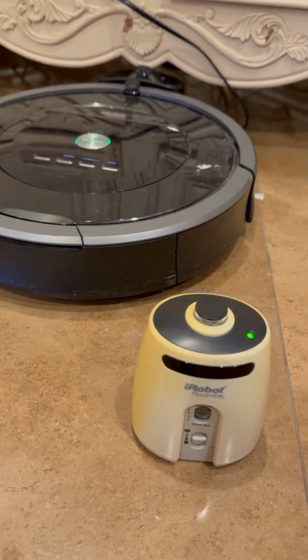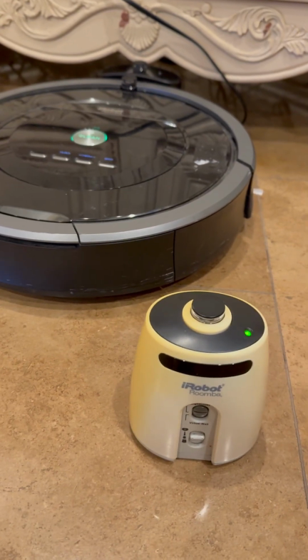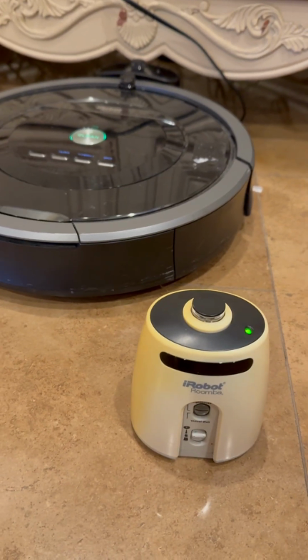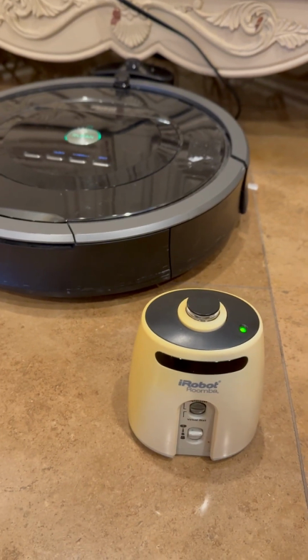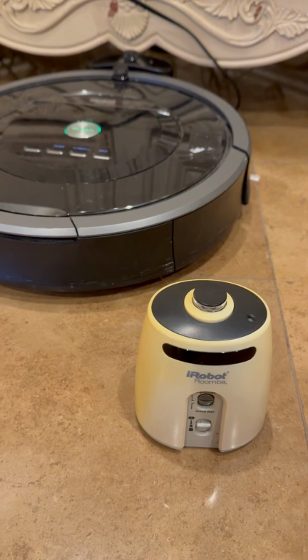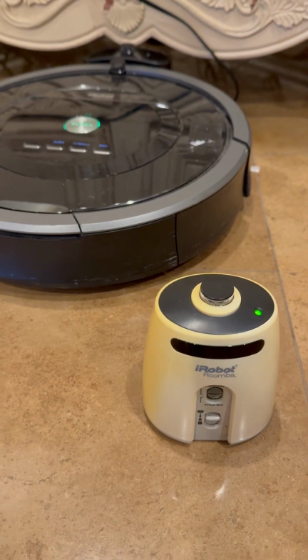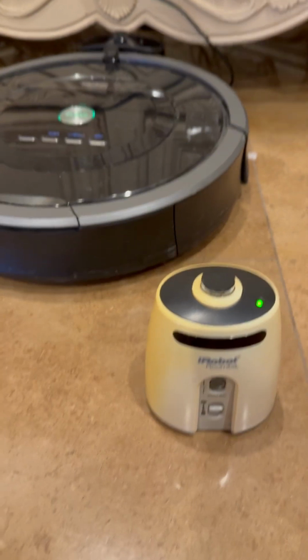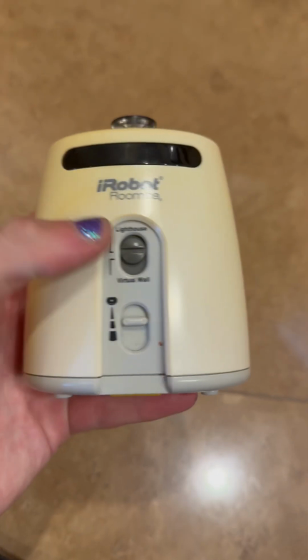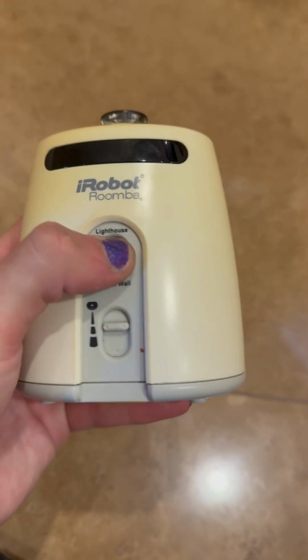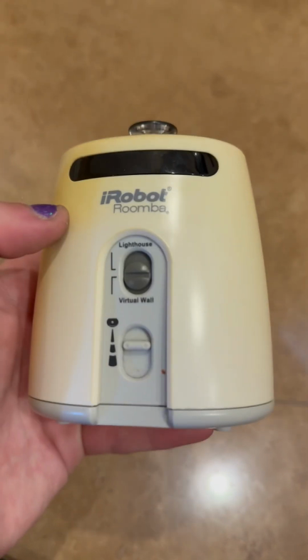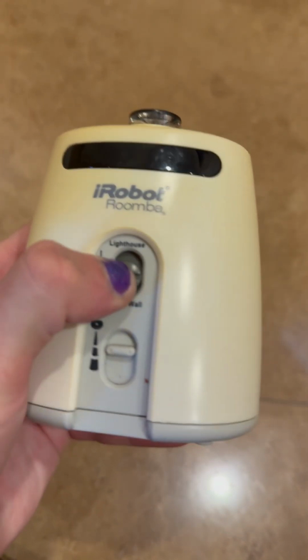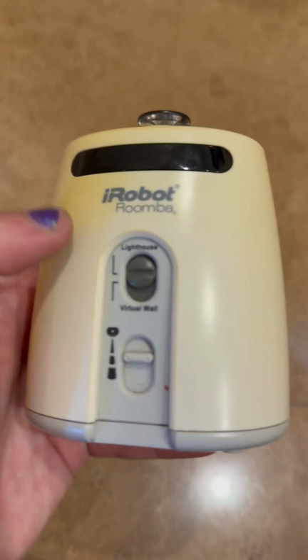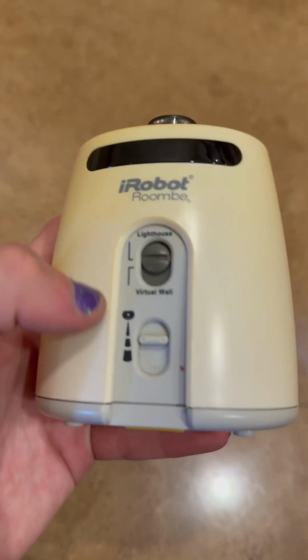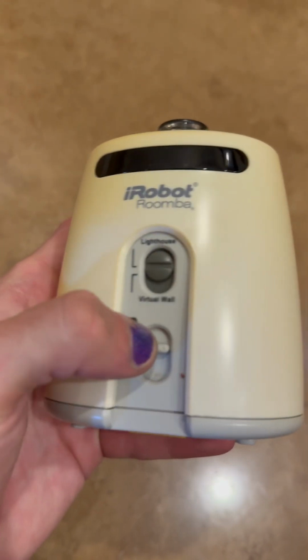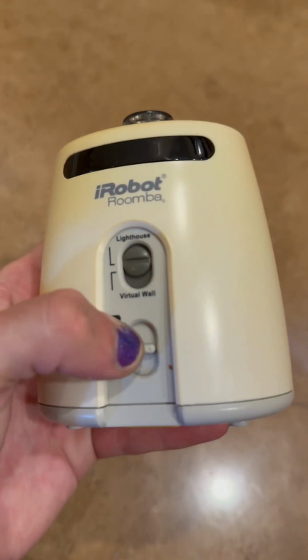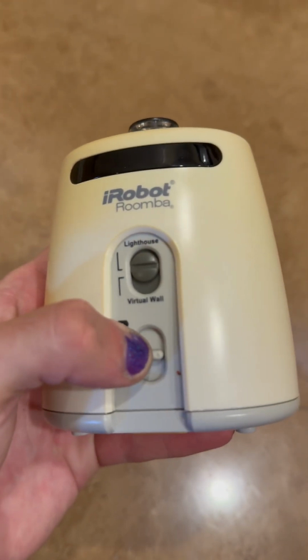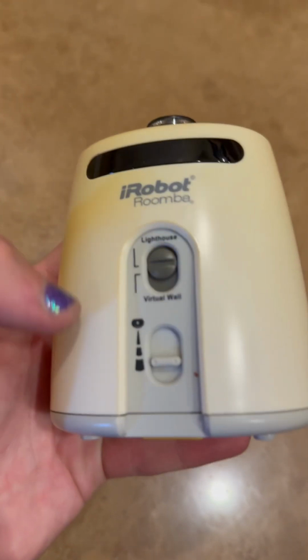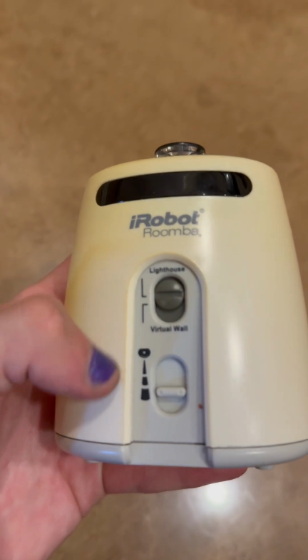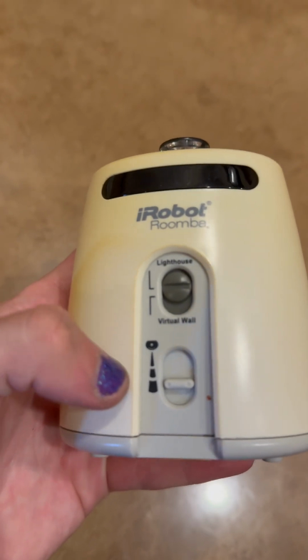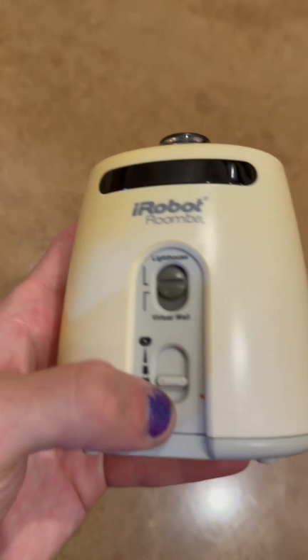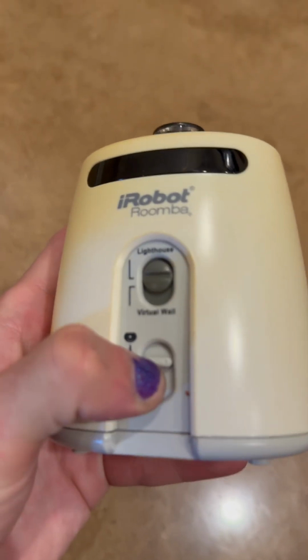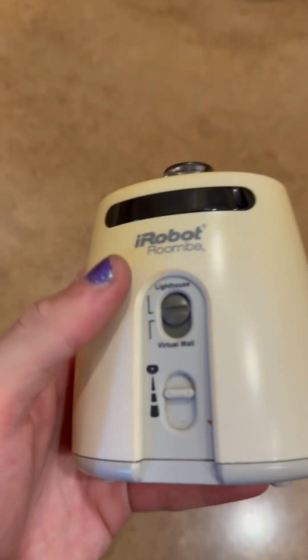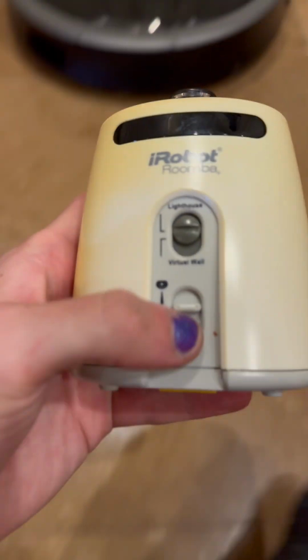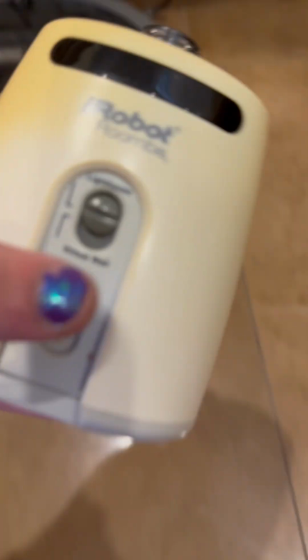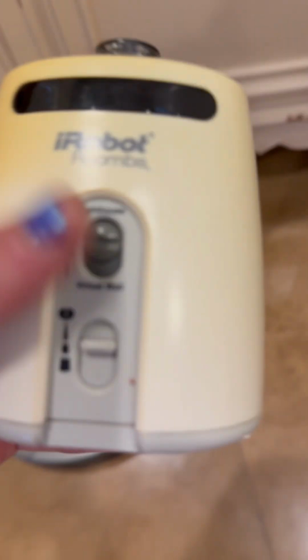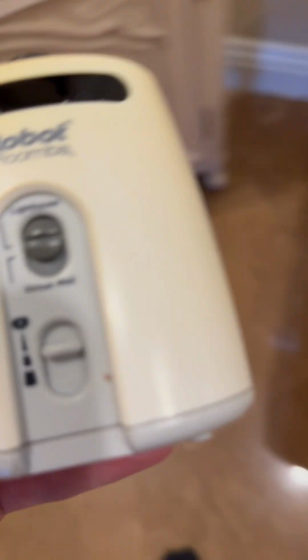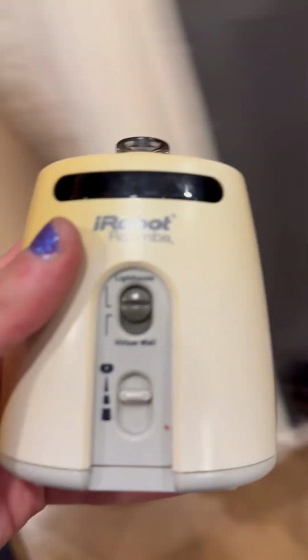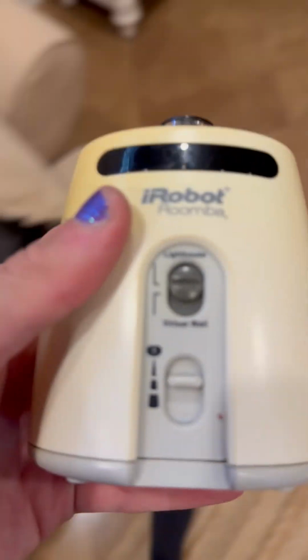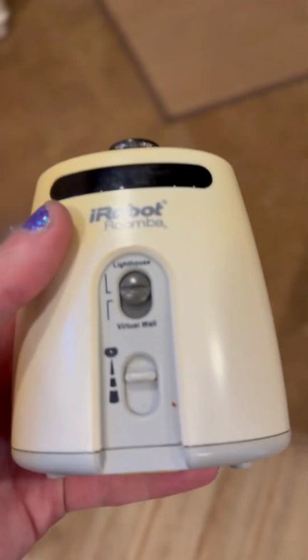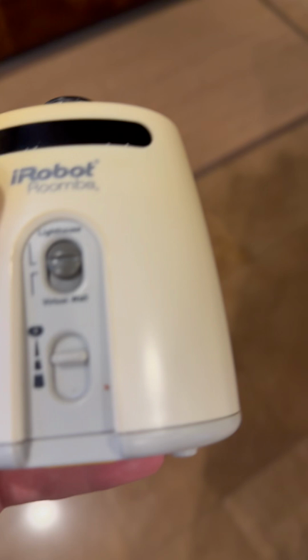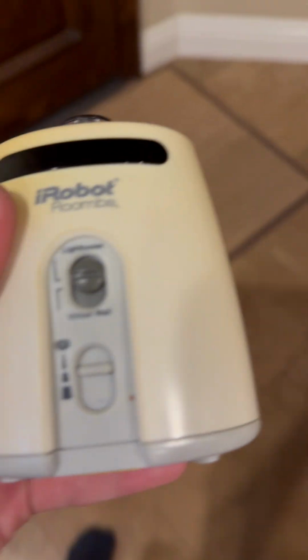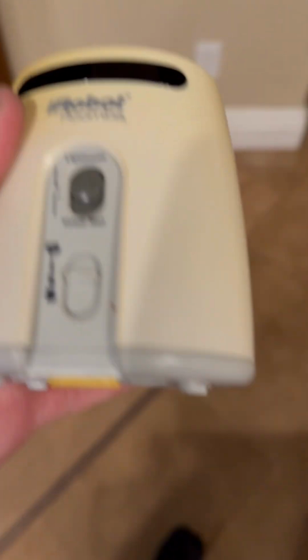So we're going to do a demonstration here. You can switch between virtual wall and lighthouse mode, and you can pick the arc length. Now I want mine to clean as much area as possible, so I'm going to do the smallest arc length here.